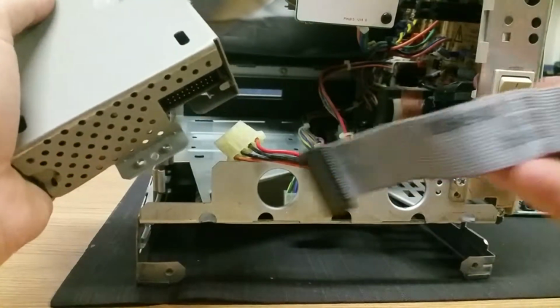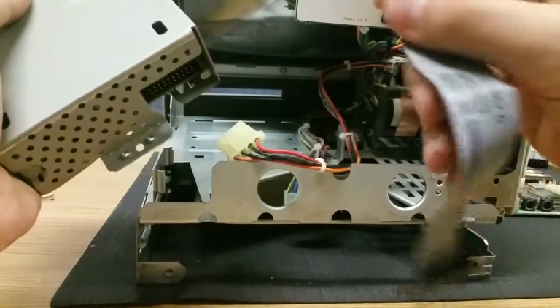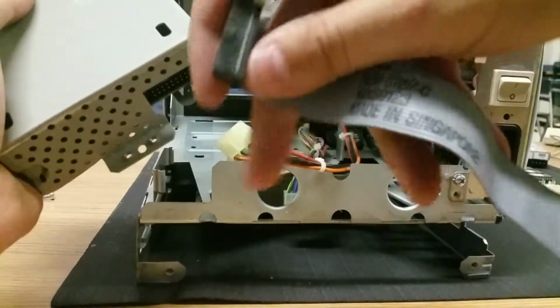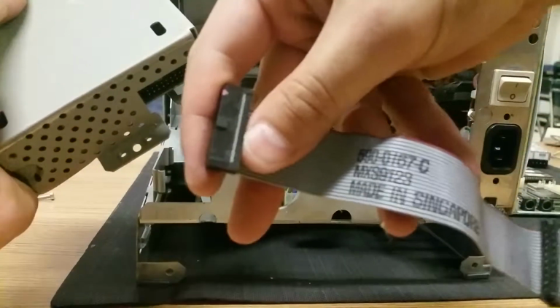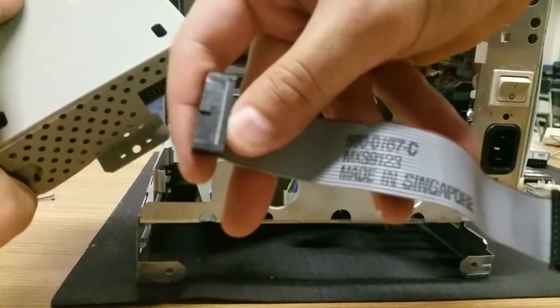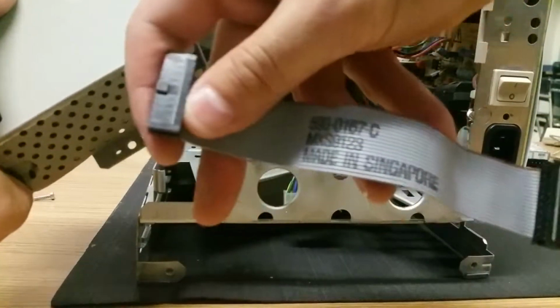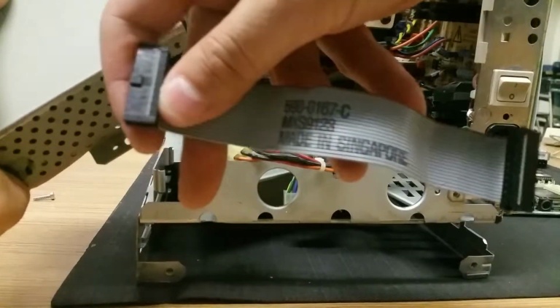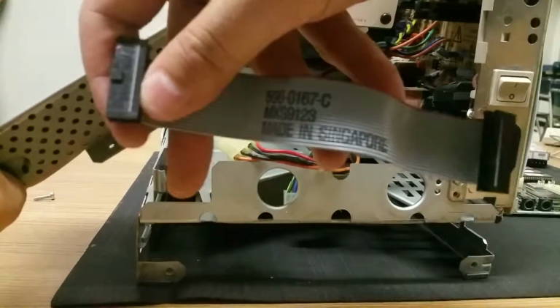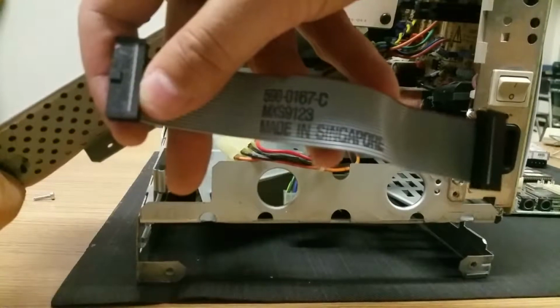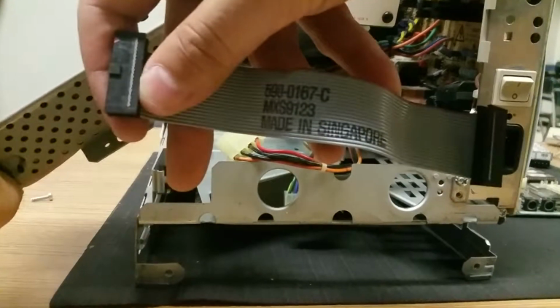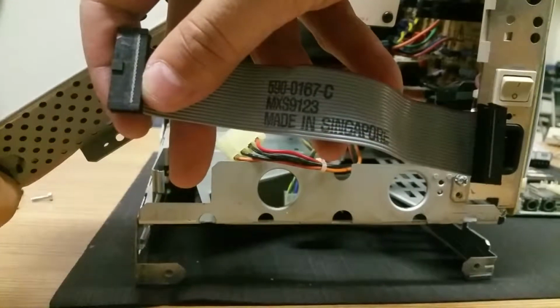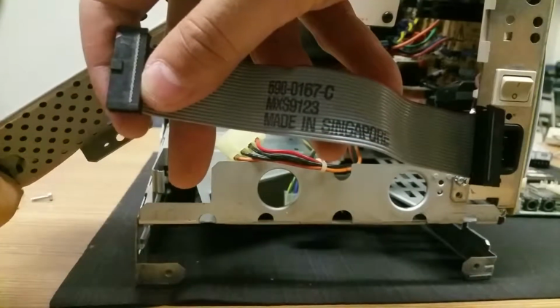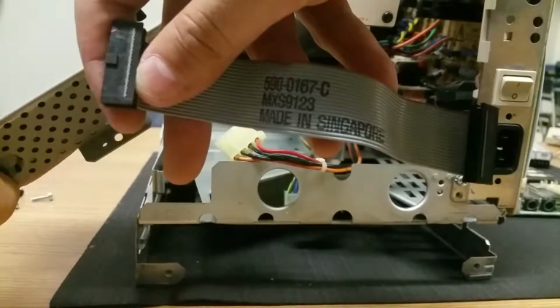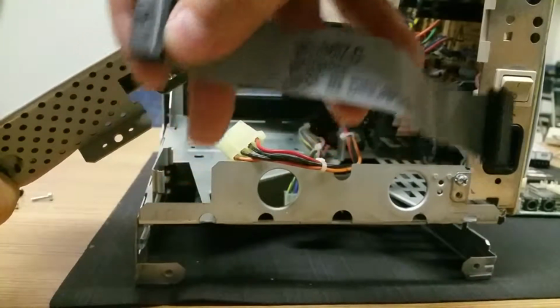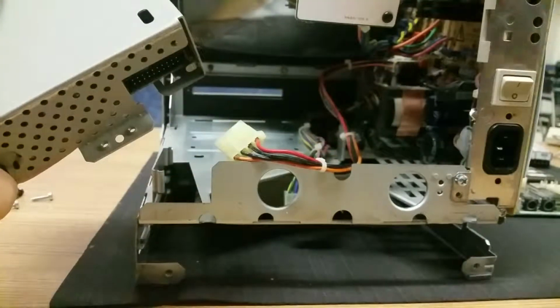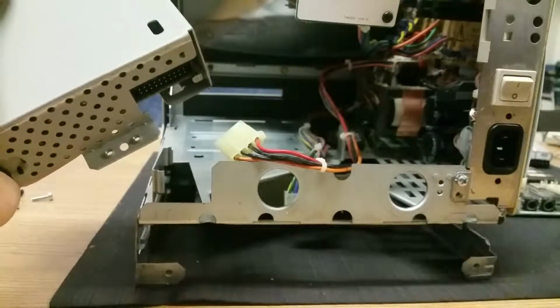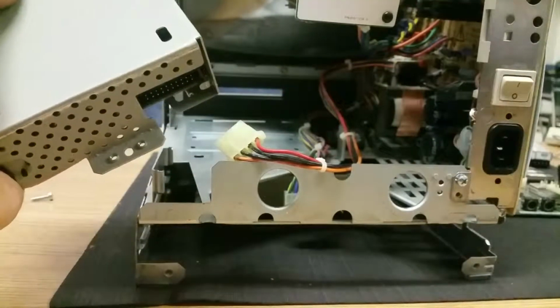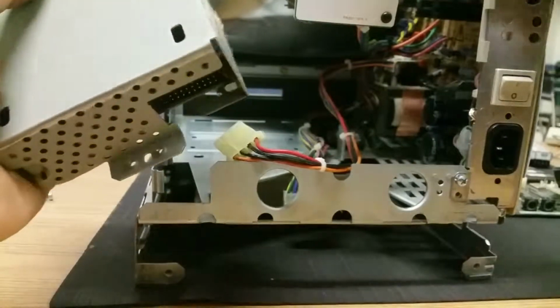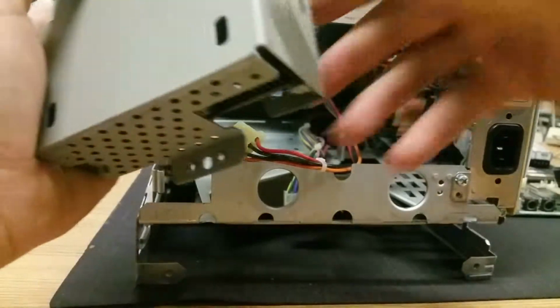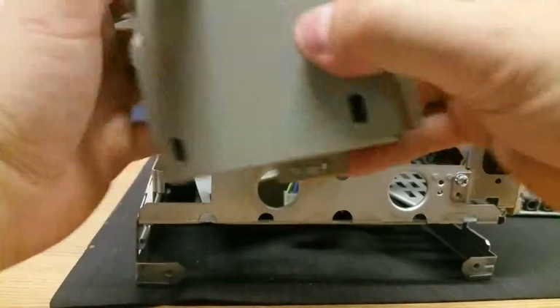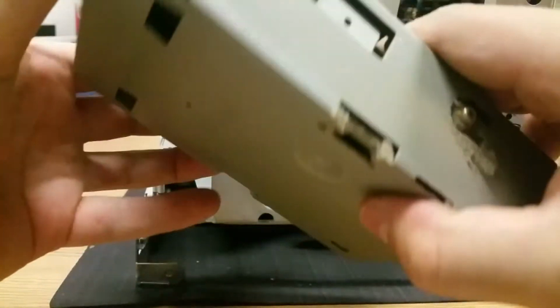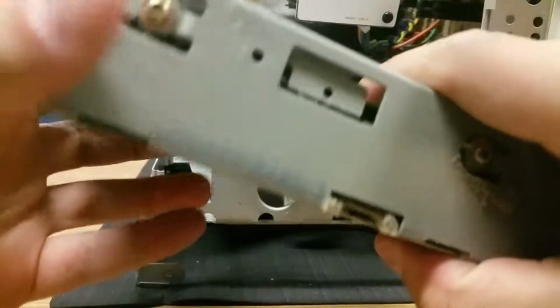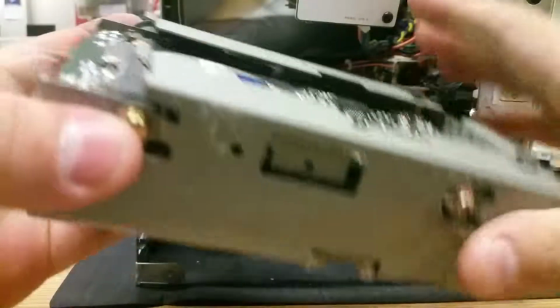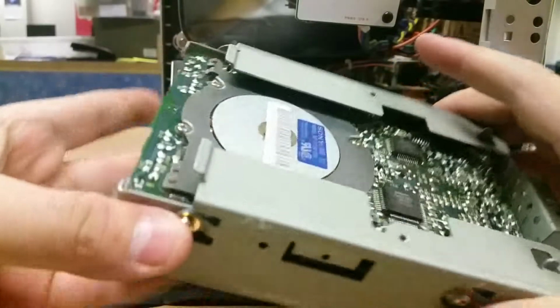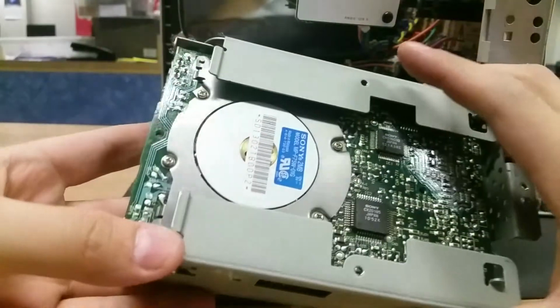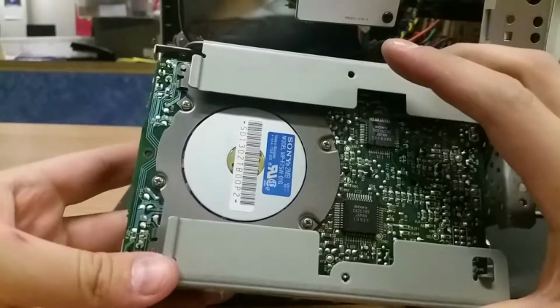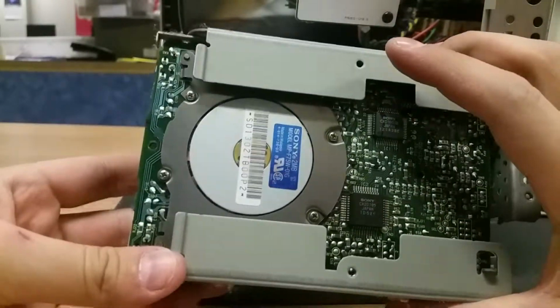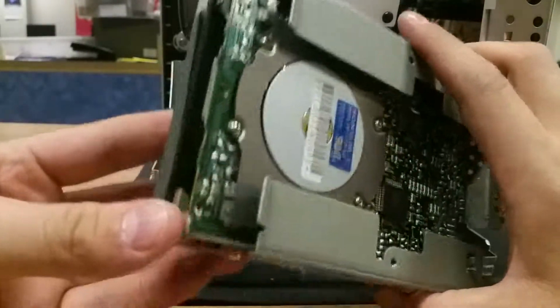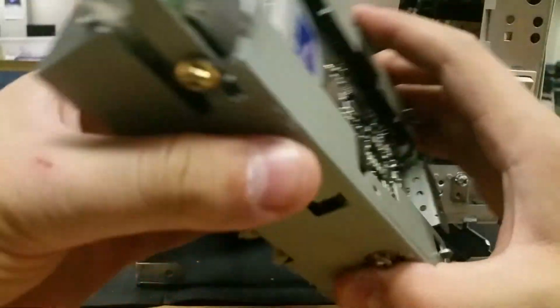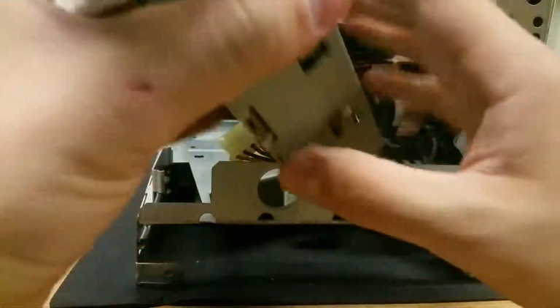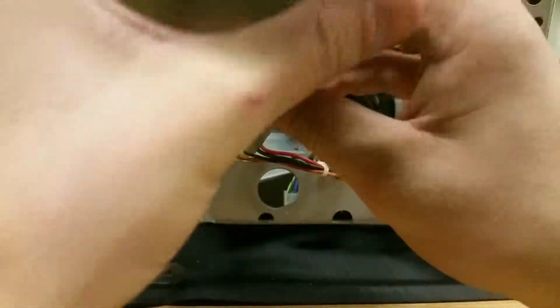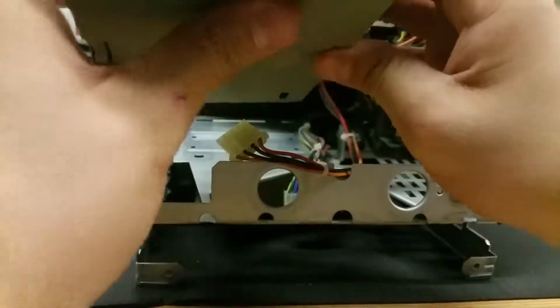If you want to take a look at this — made in Singapore, that's interesting. It's just a normal floppy disk drive.